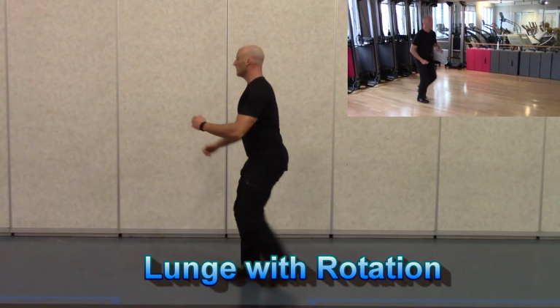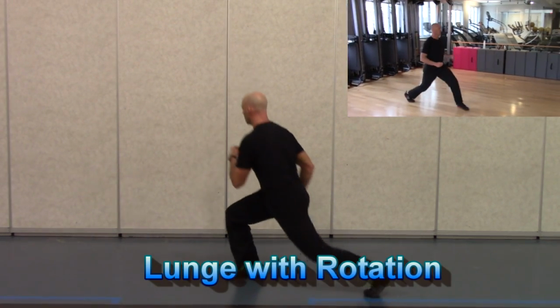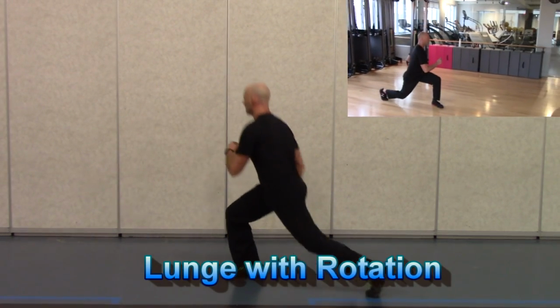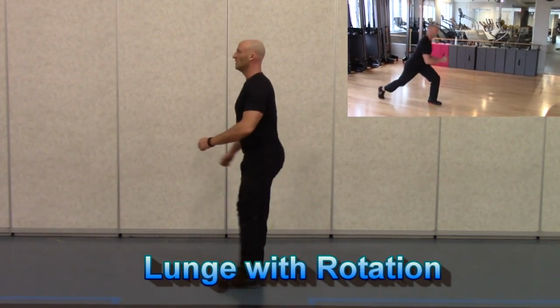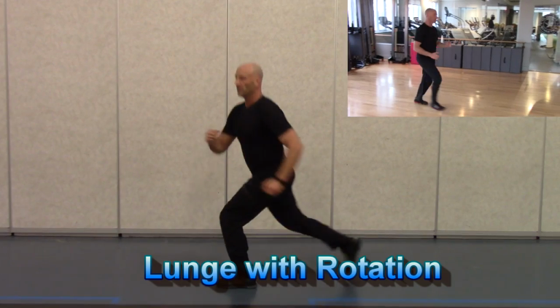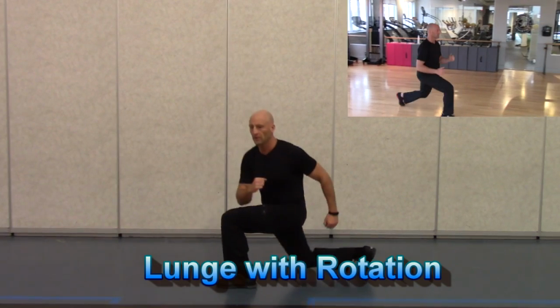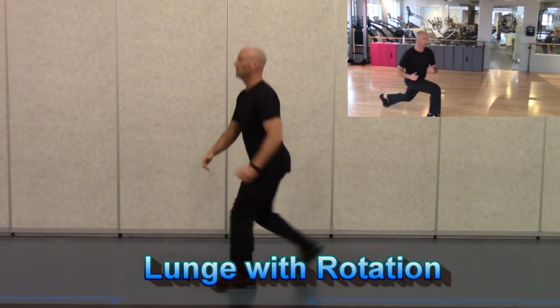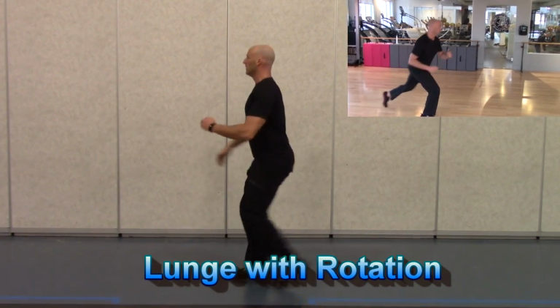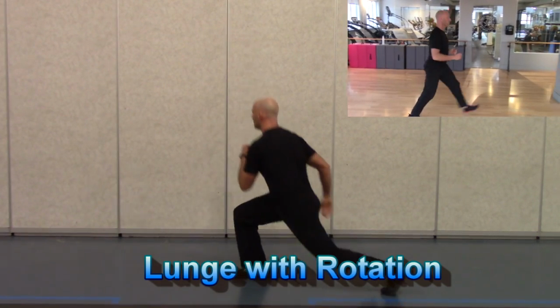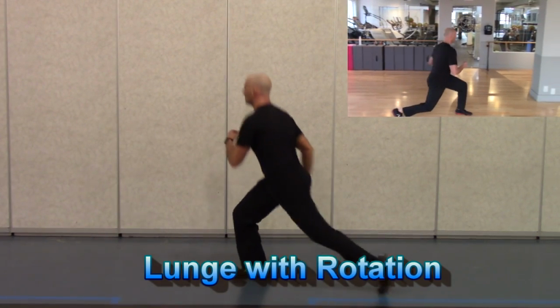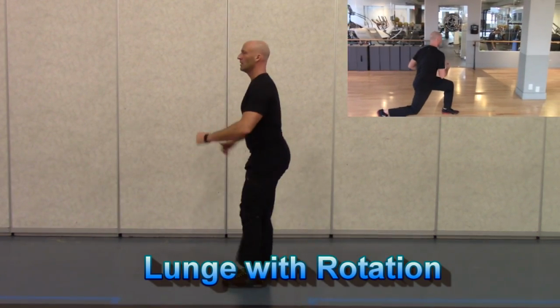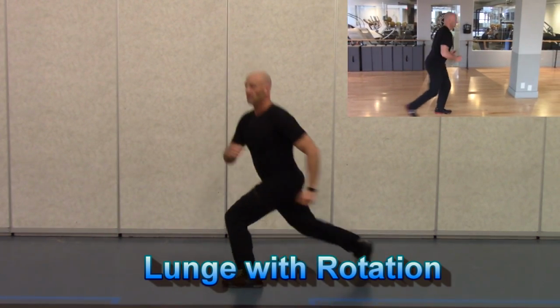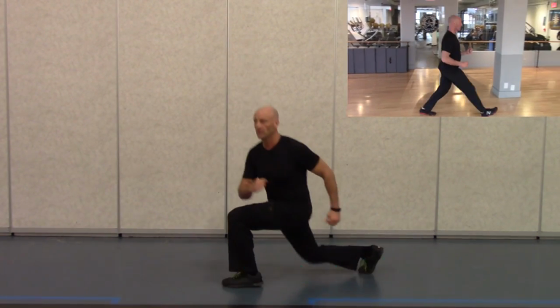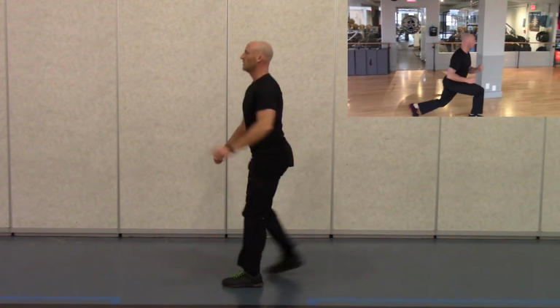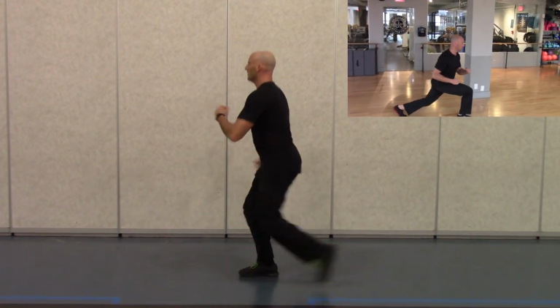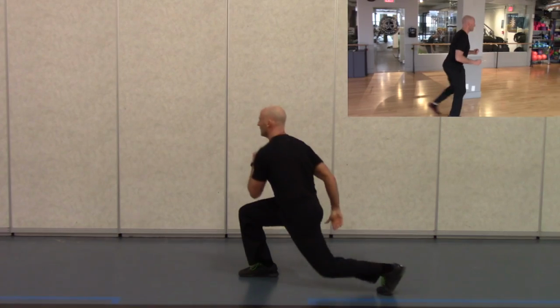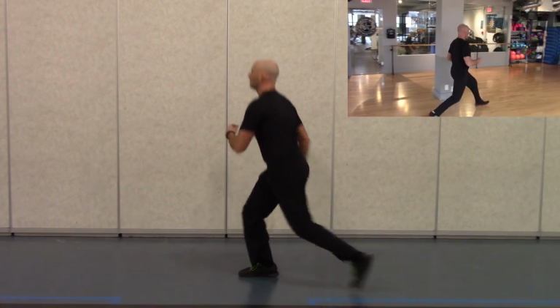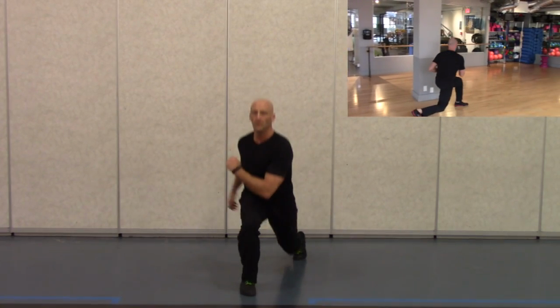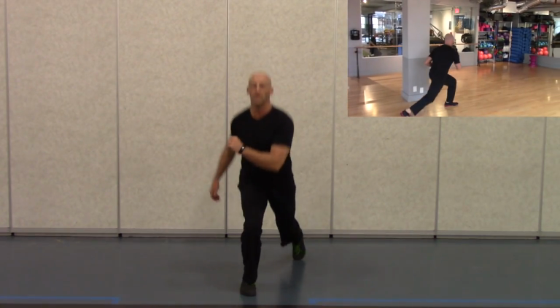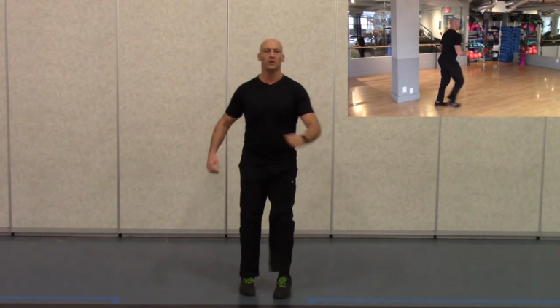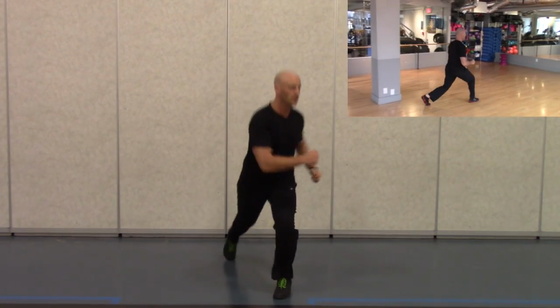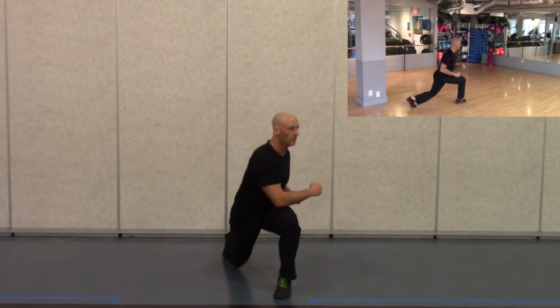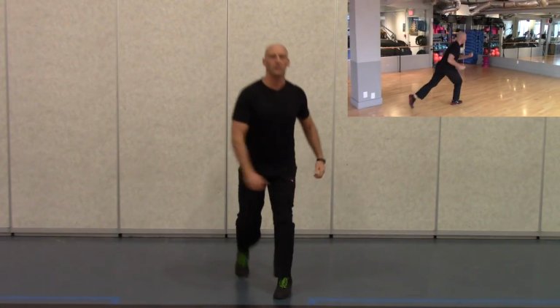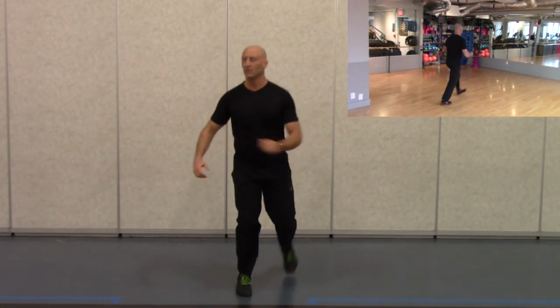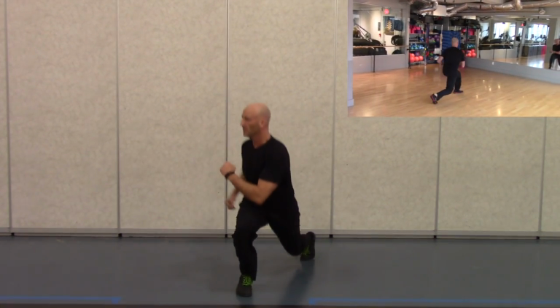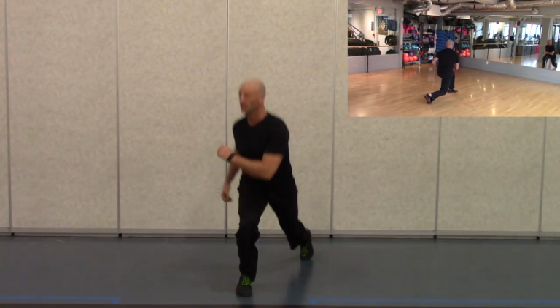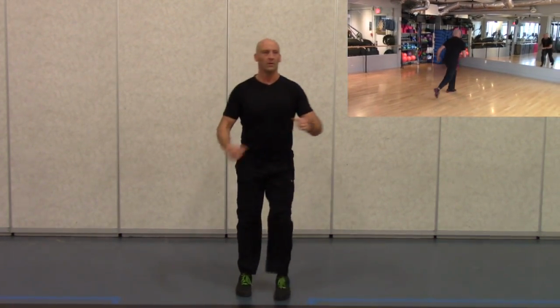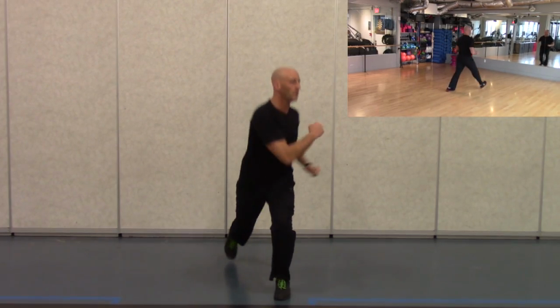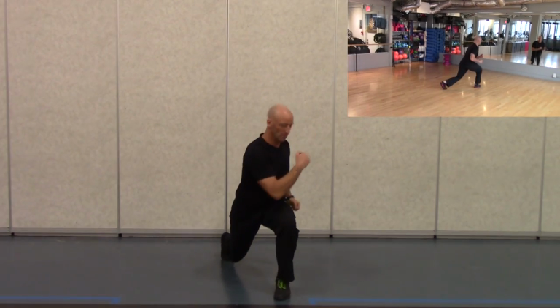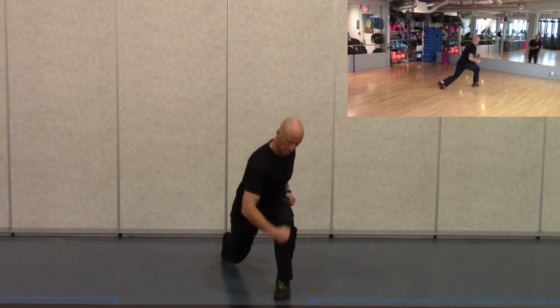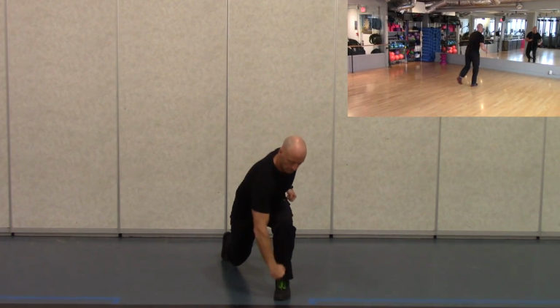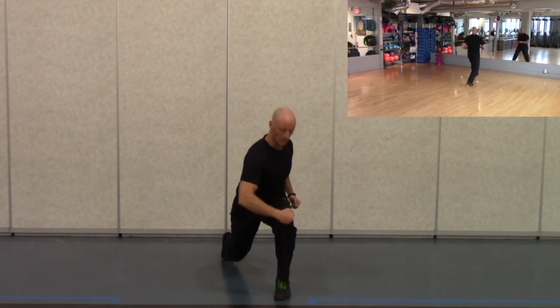Next up is the lunge with rotation. As a stationary drill, just perform reverse lunges. If you're doing this as a moving drill, perform regular walking lunges. But with each step, rotate or twist your upper body toward the leg that's leading while keeping your knee lined up over the foot.